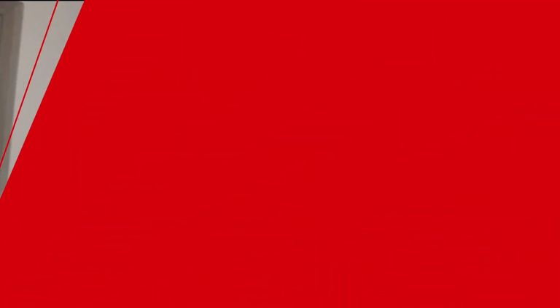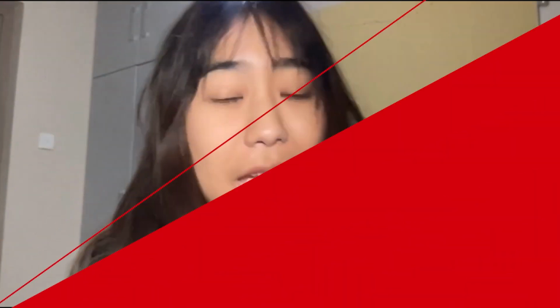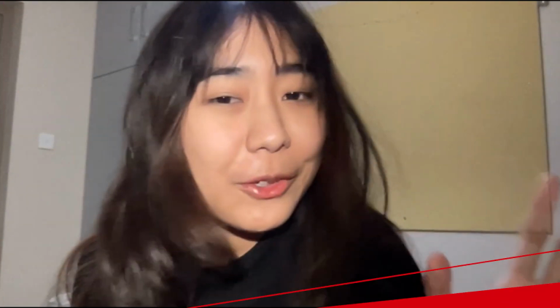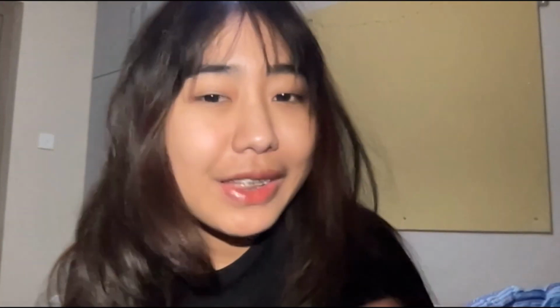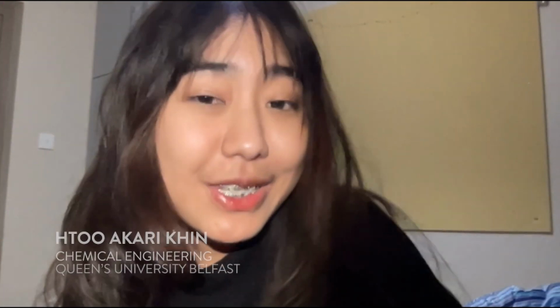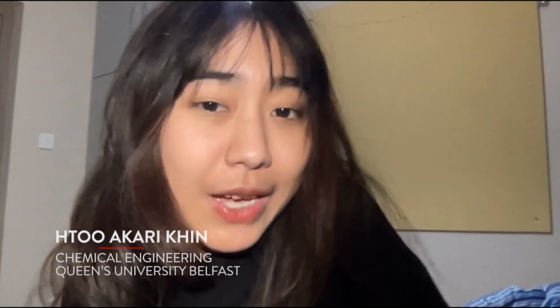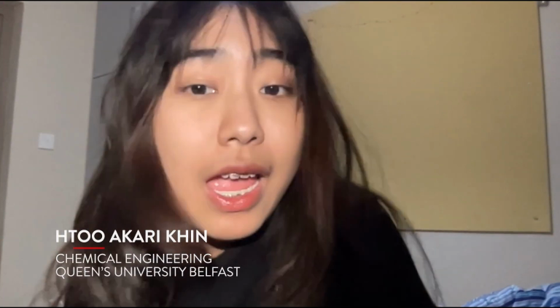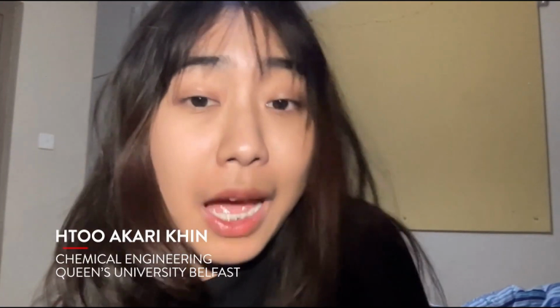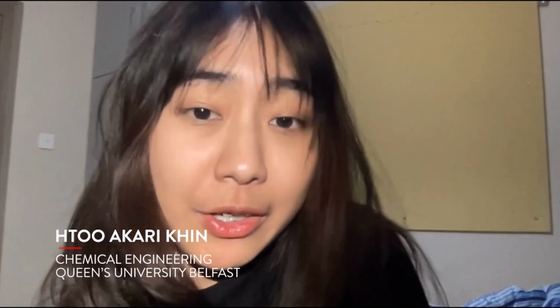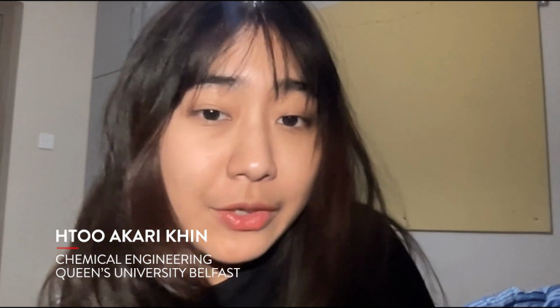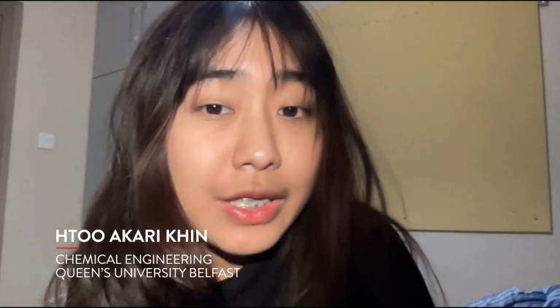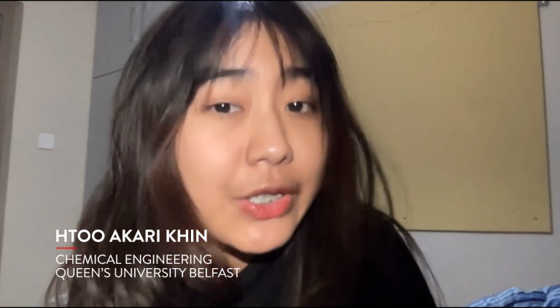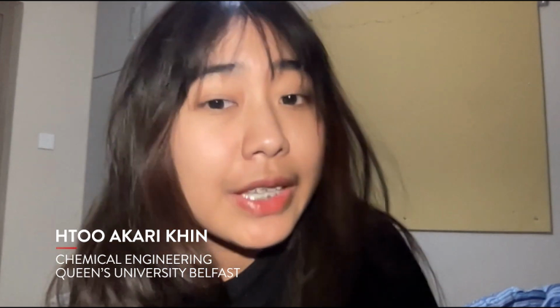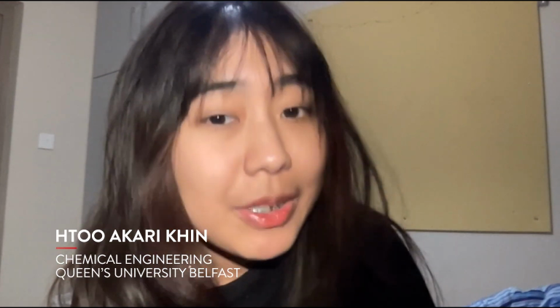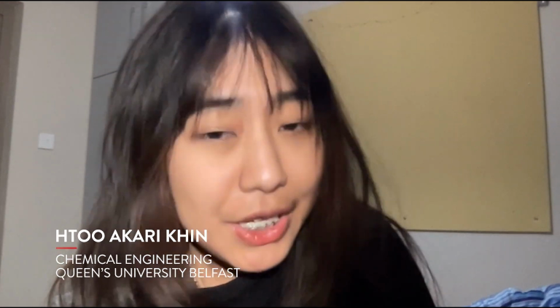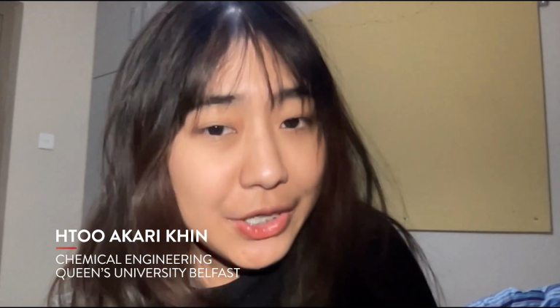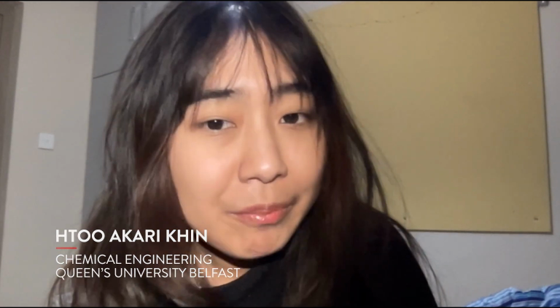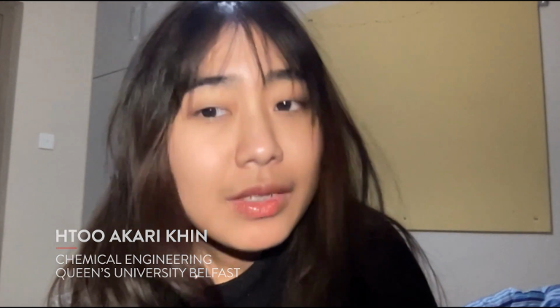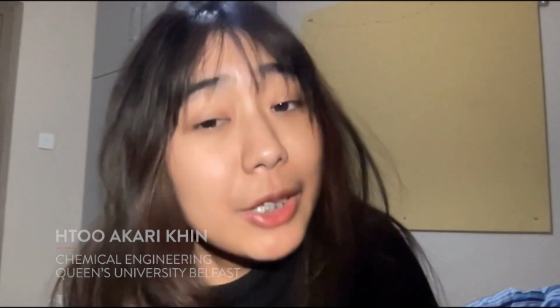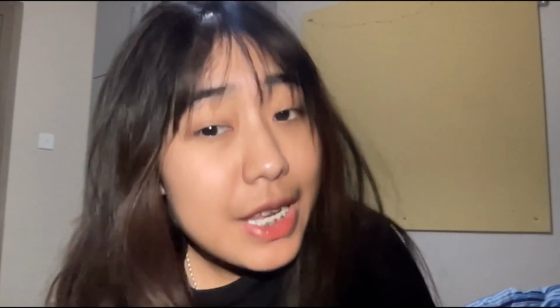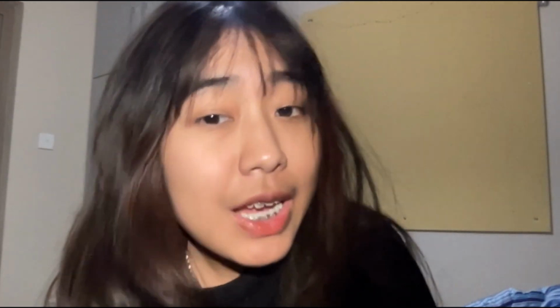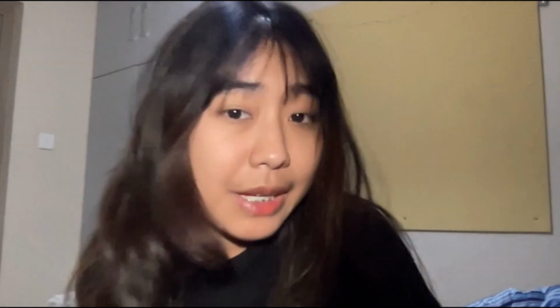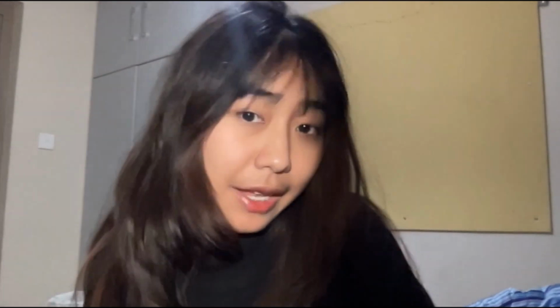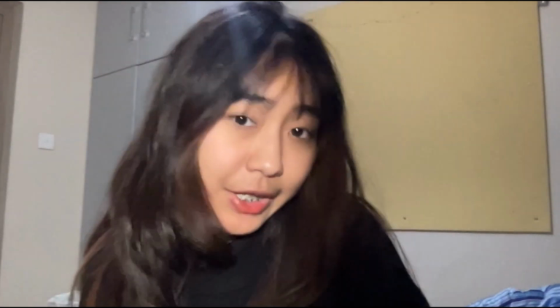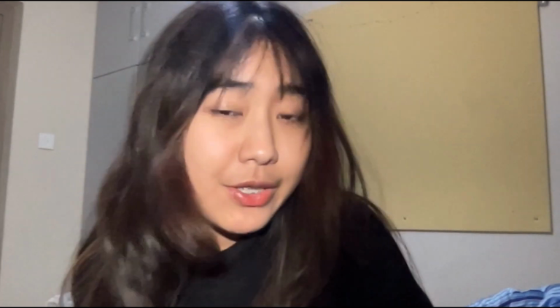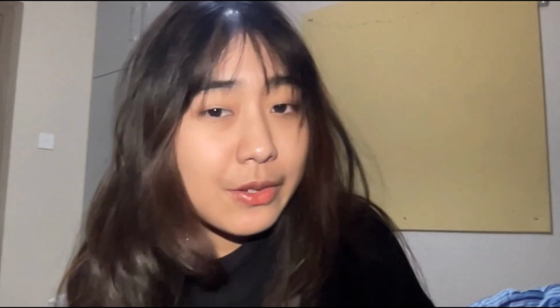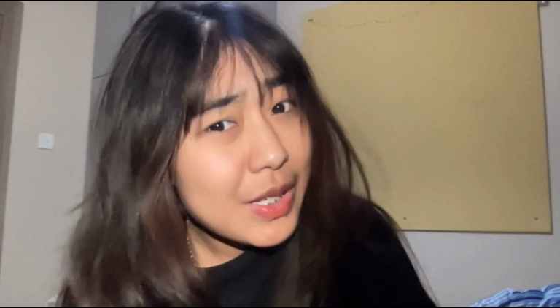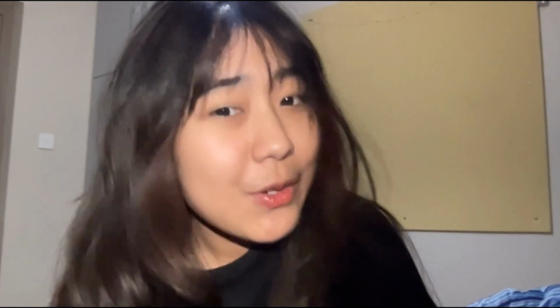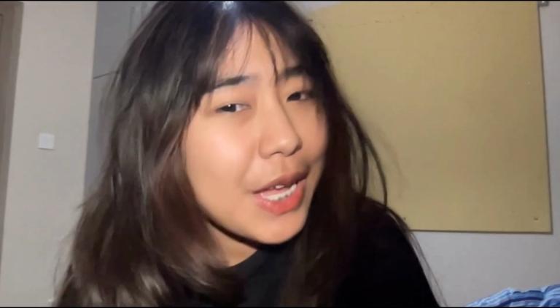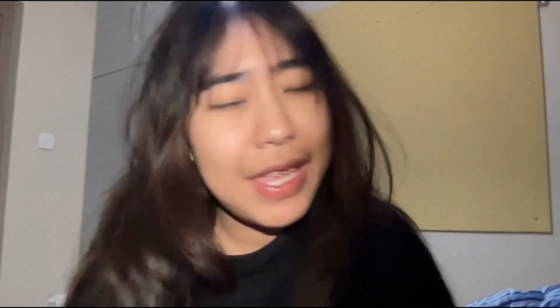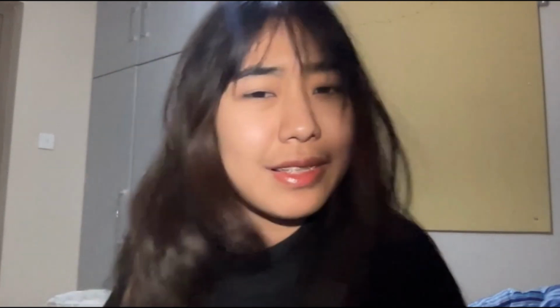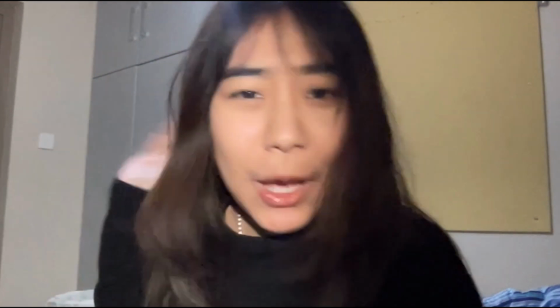Hi everyone, this is Tu and I'm currently doing year two in chemical engineering. I'm gonna take you guys through my day live today, so let's waste no time and let's go.